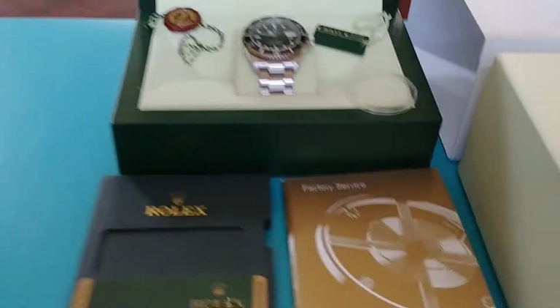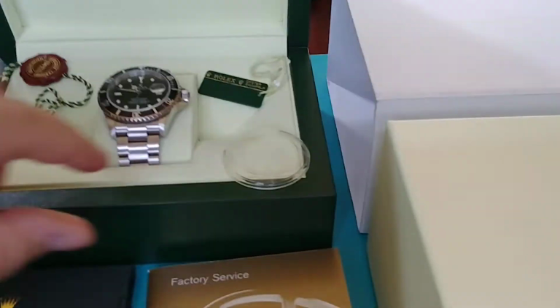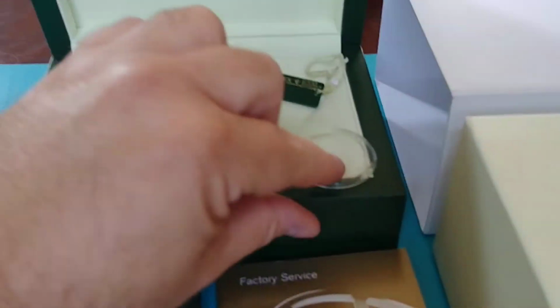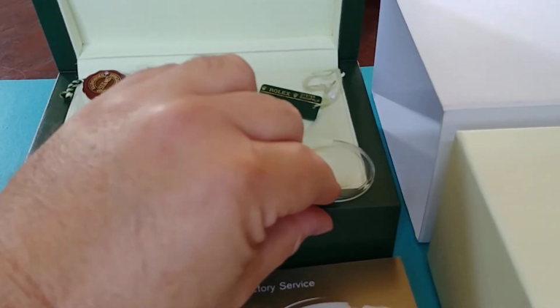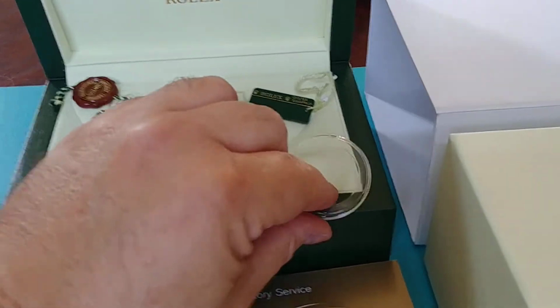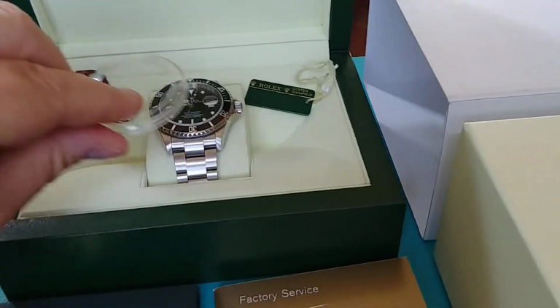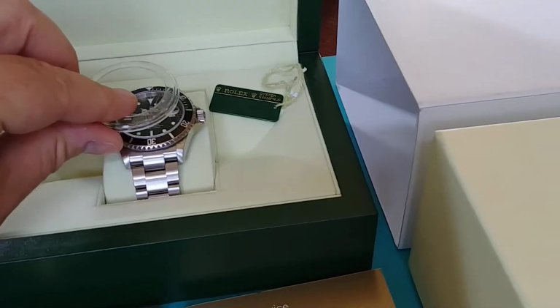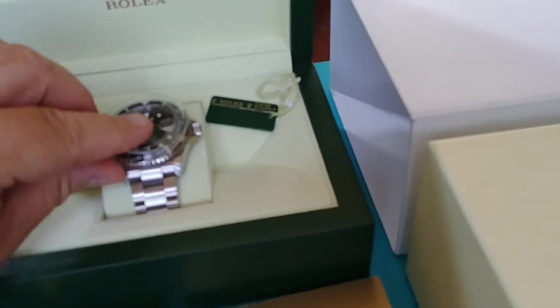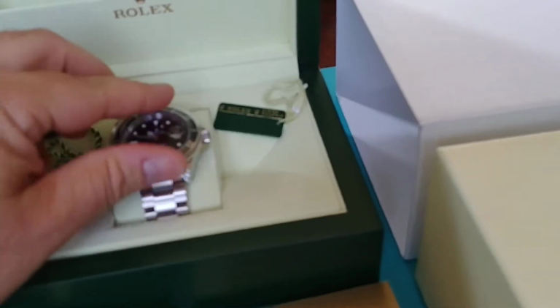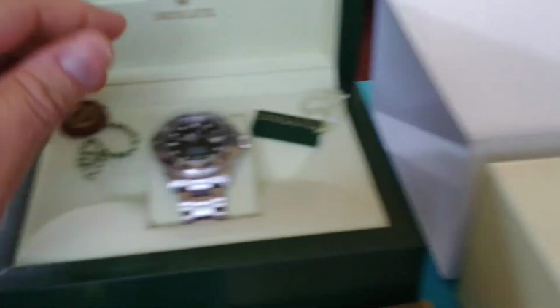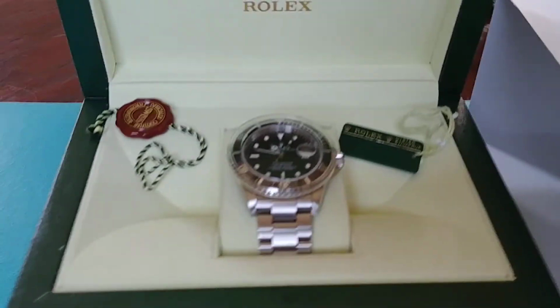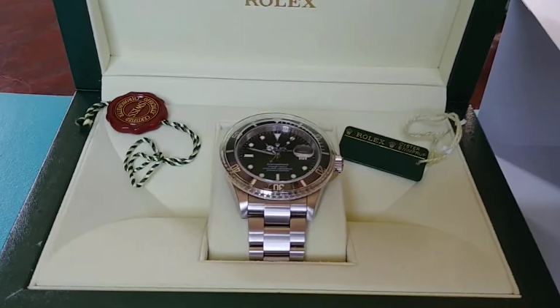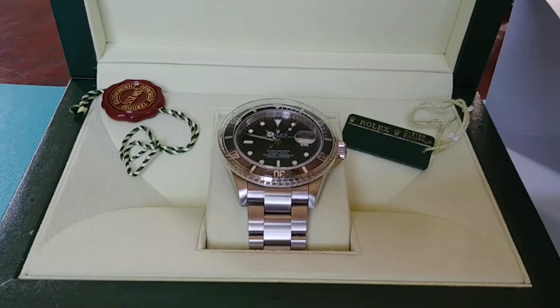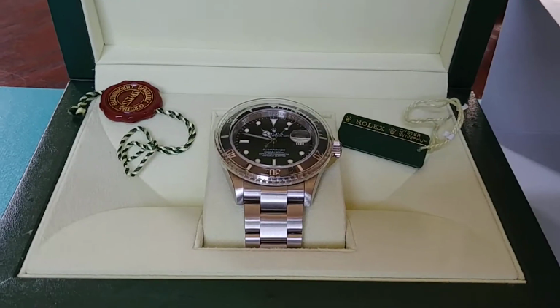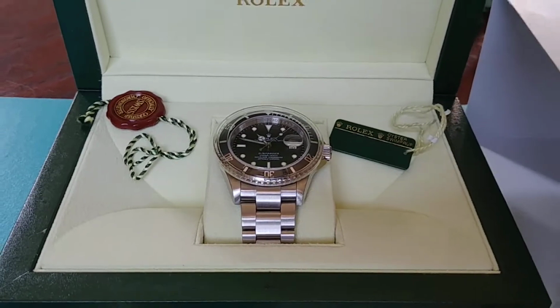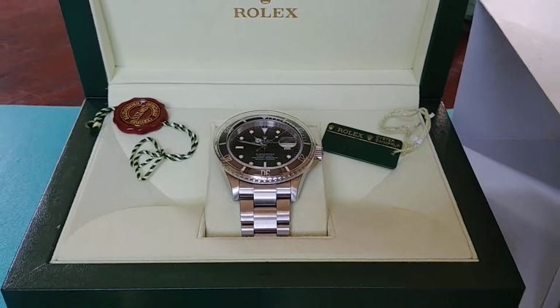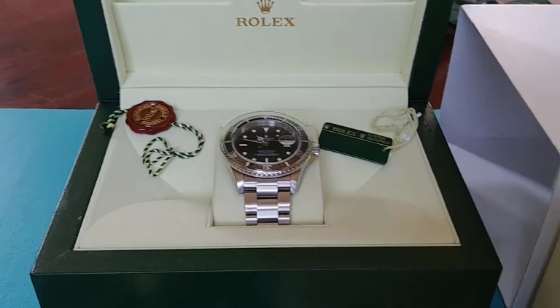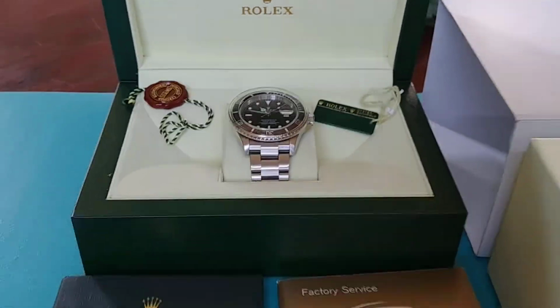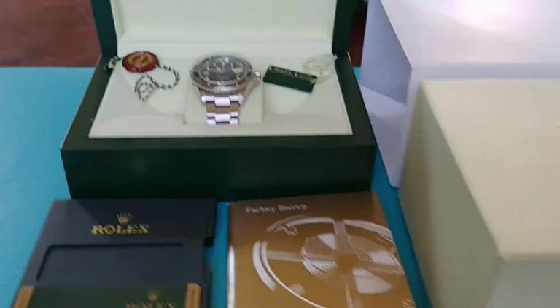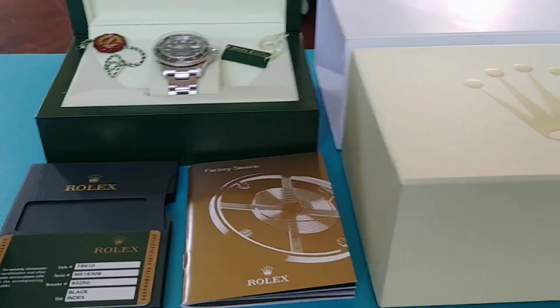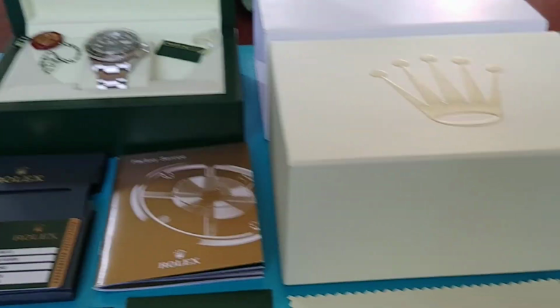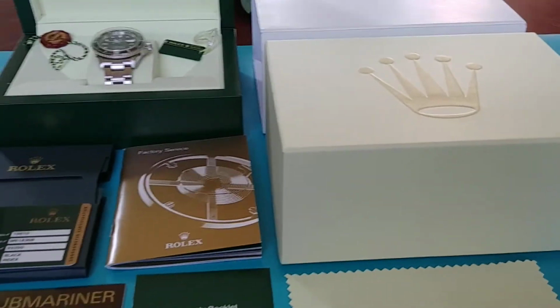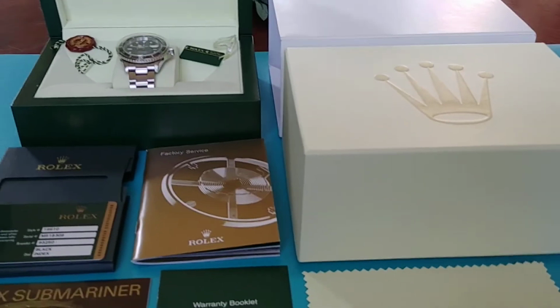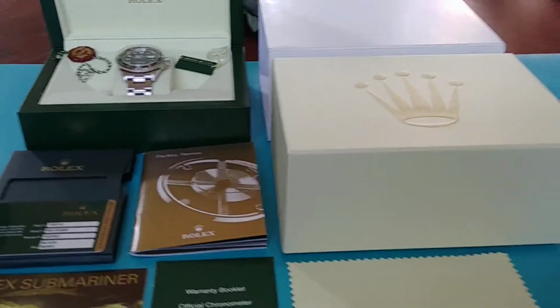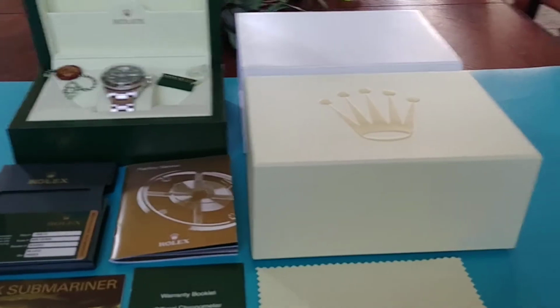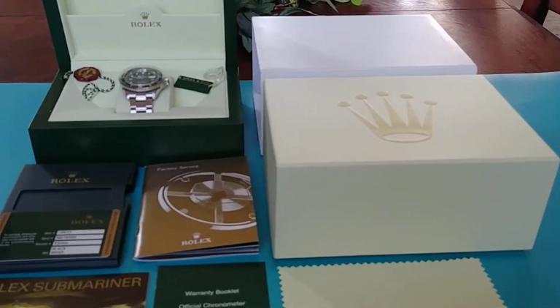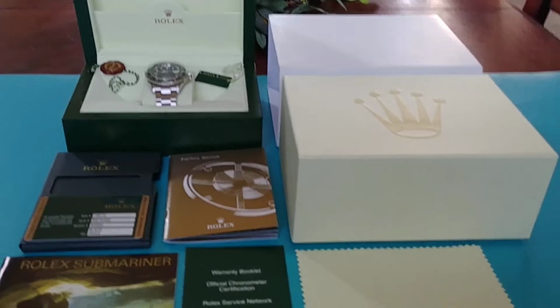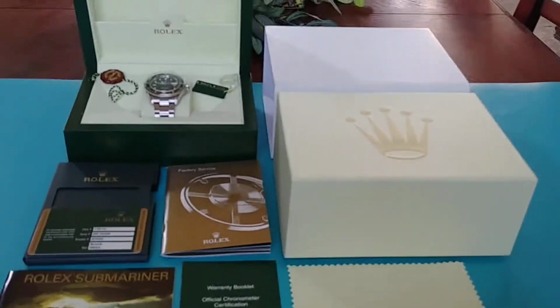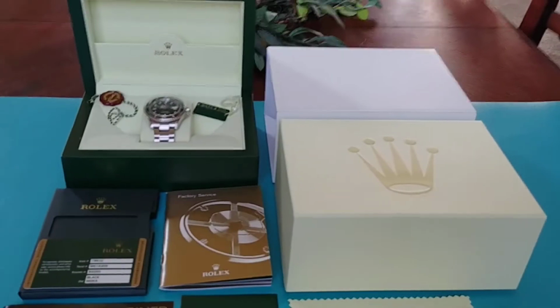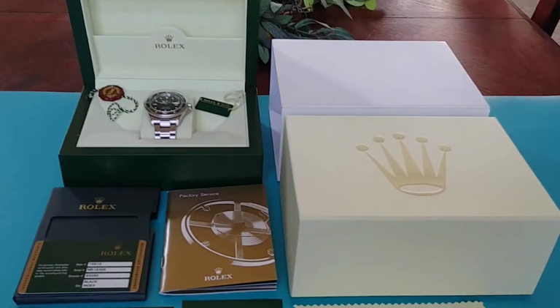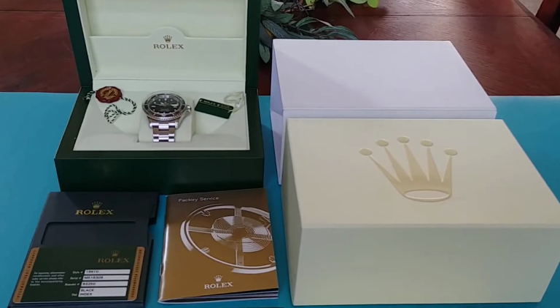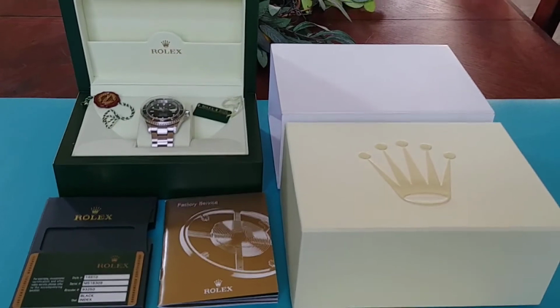It even has the bezel ring protector for shipping, which you don't really see too often. This is everything. I made sure I got everything with it — being, like most of us, we want to get everything with the purchase.